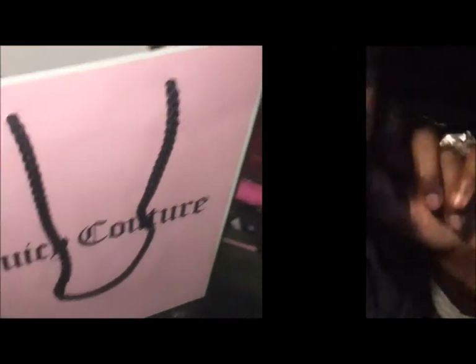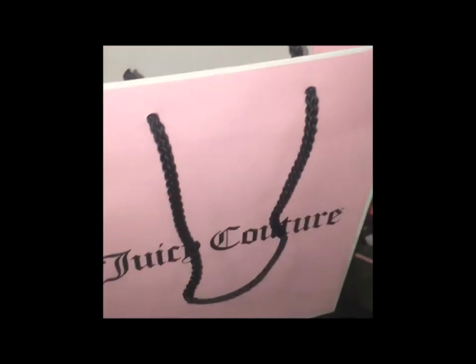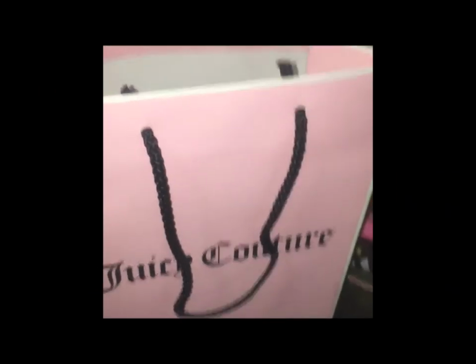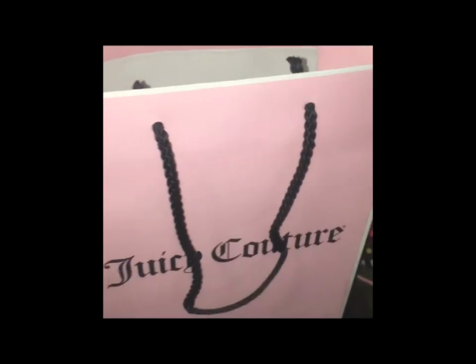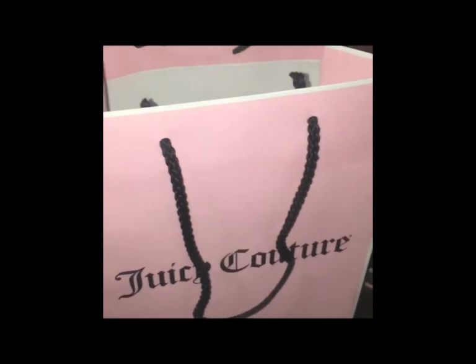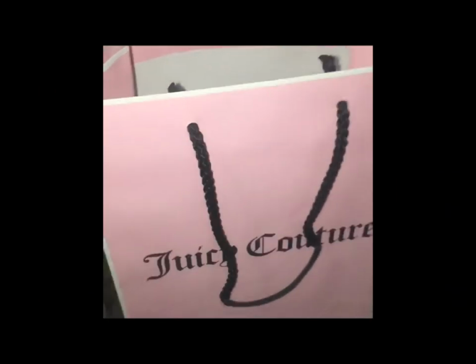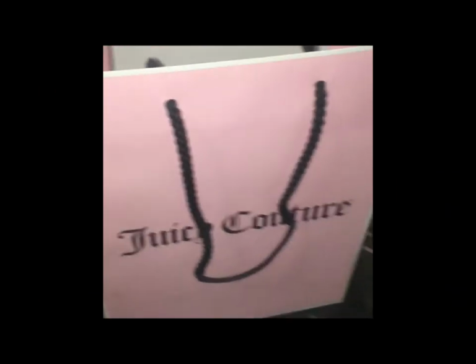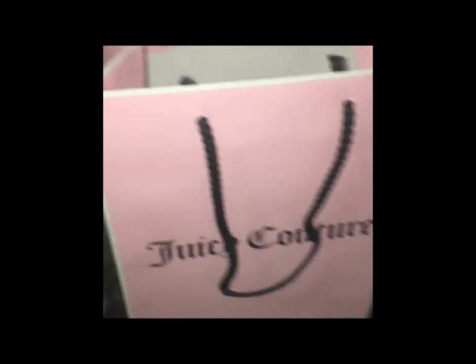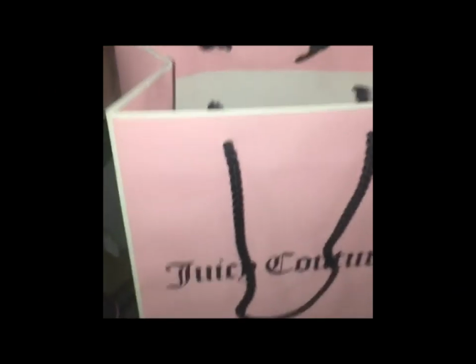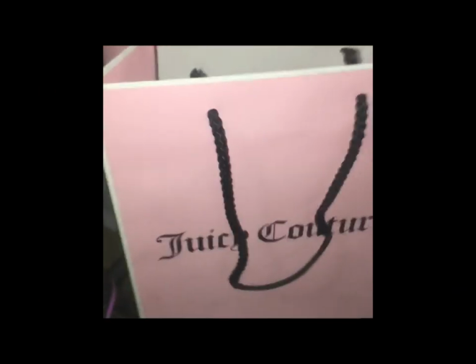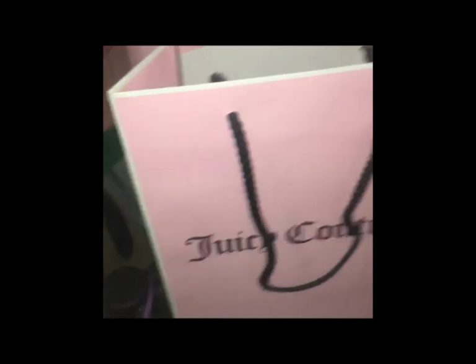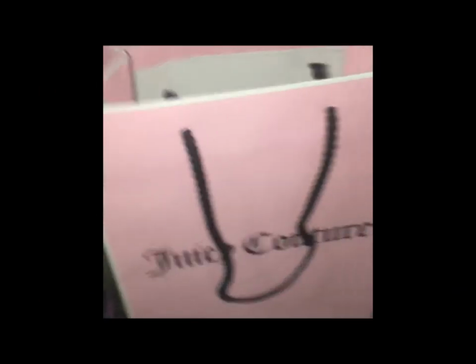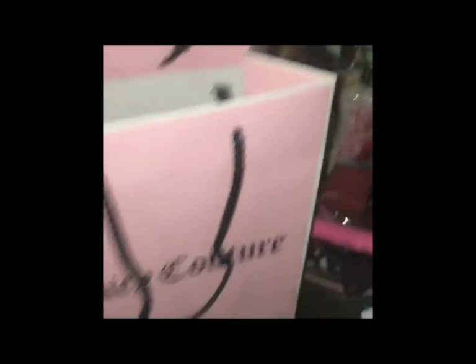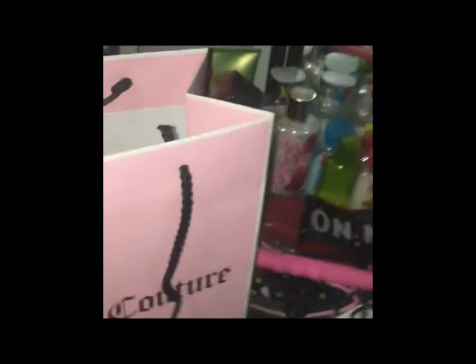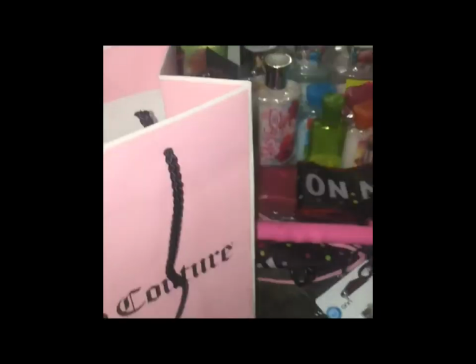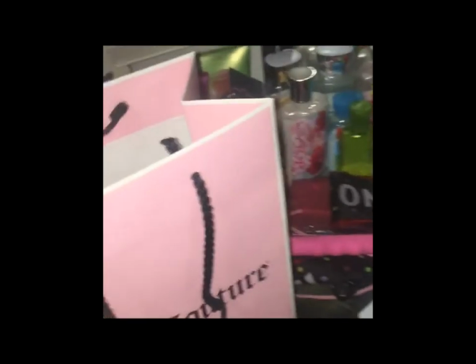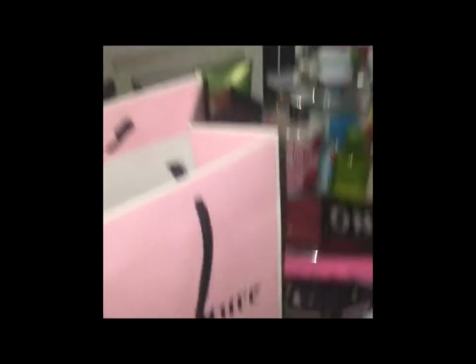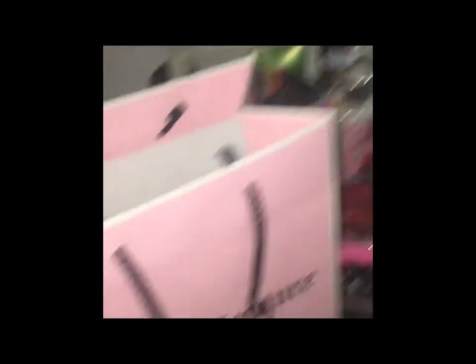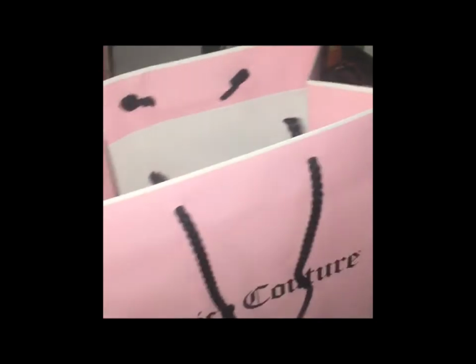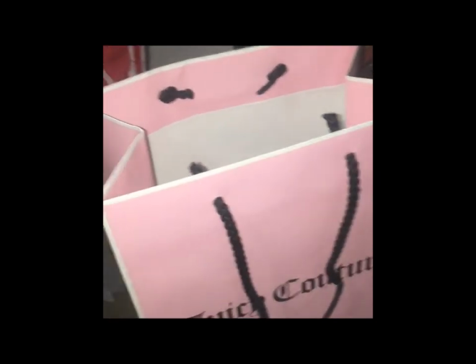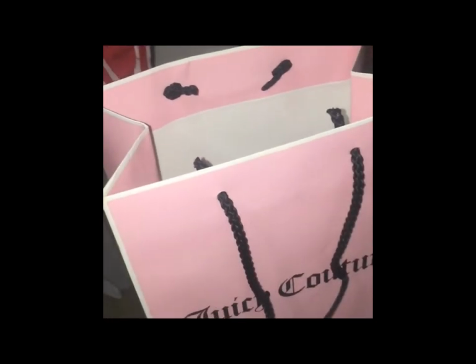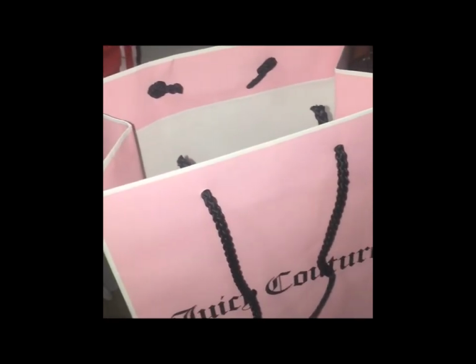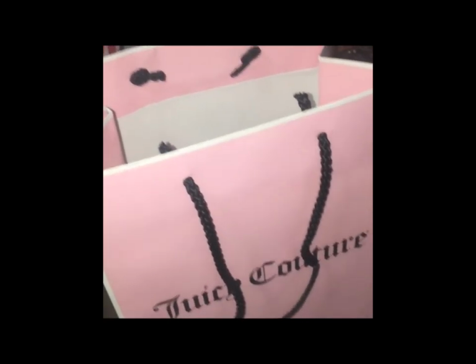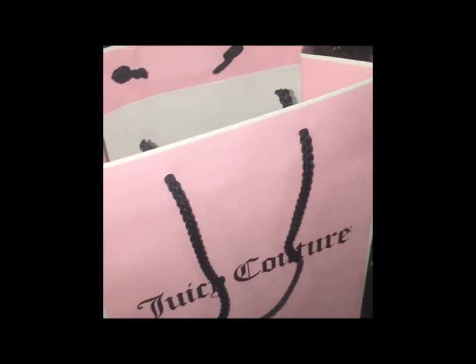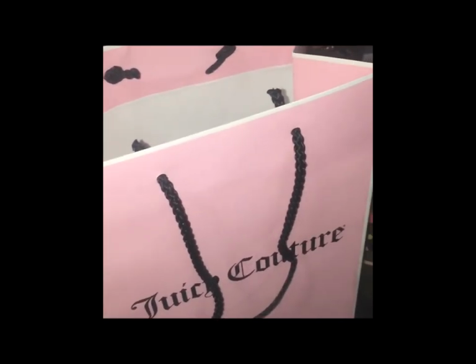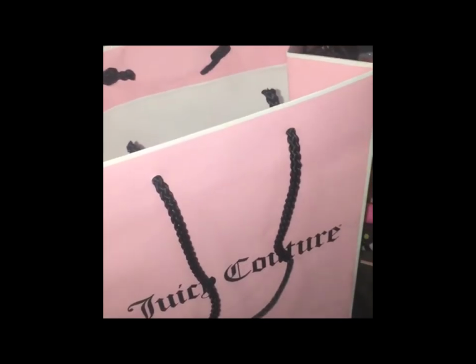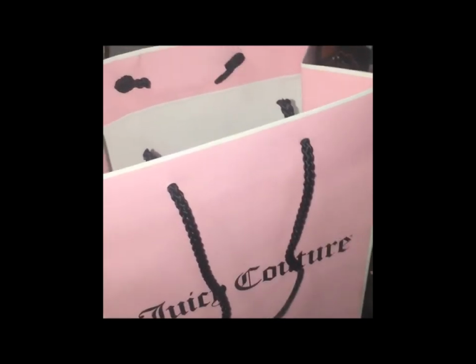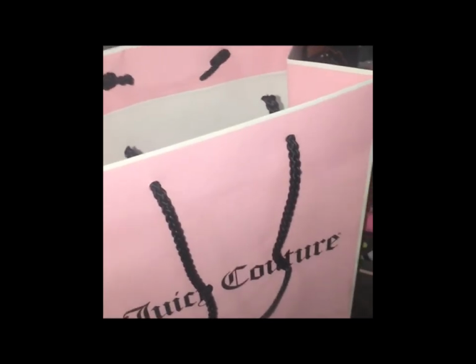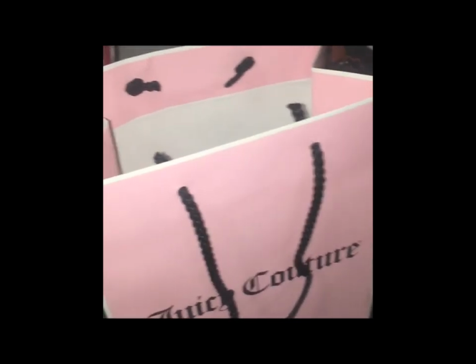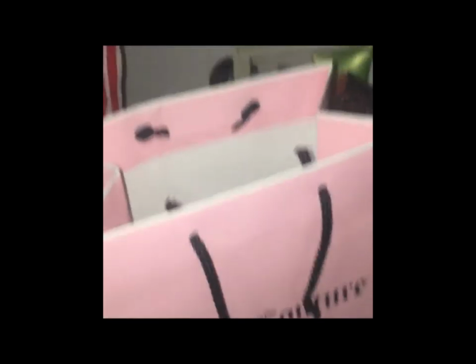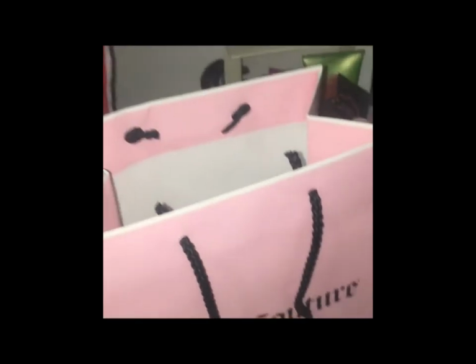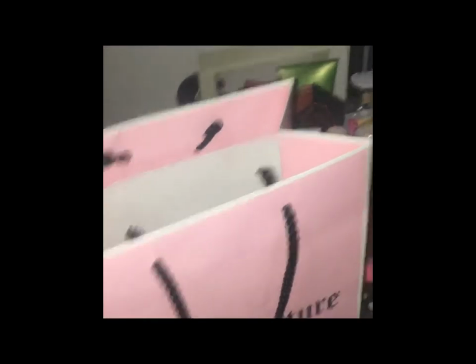Hey you guys, it's Denise at My Luxury First, and today I just wanted to show you some things that you could do with your leftover Juicy Couture bags.